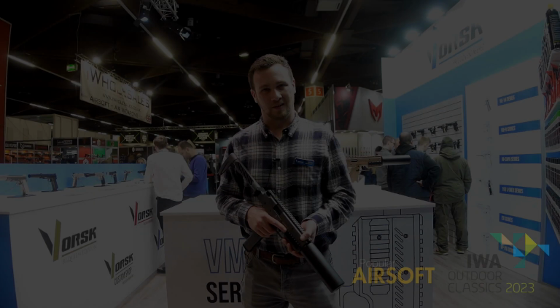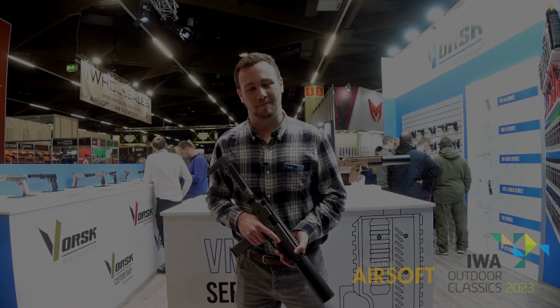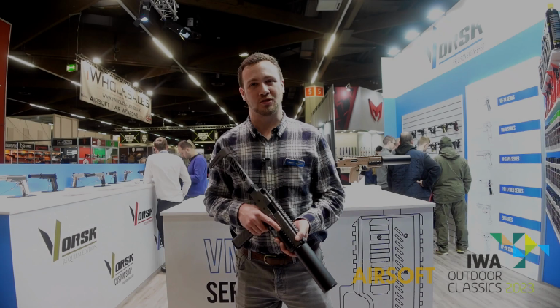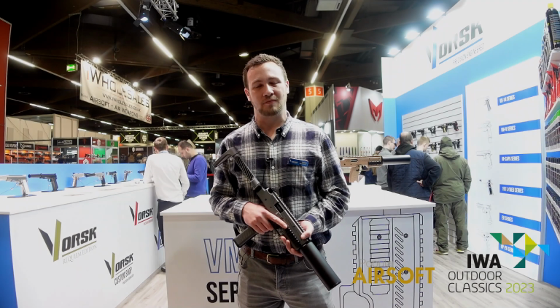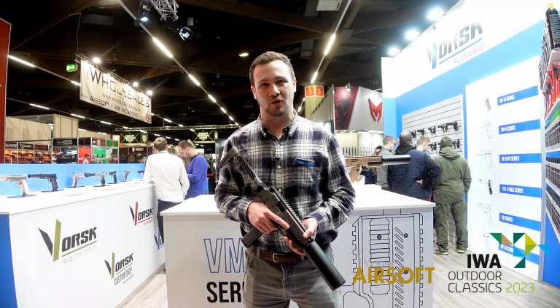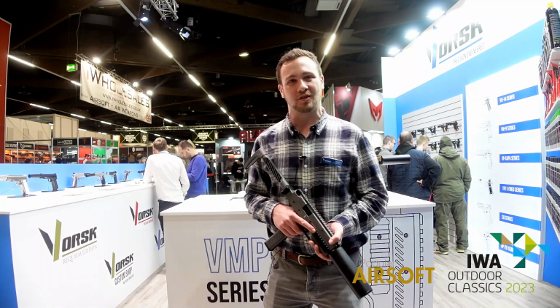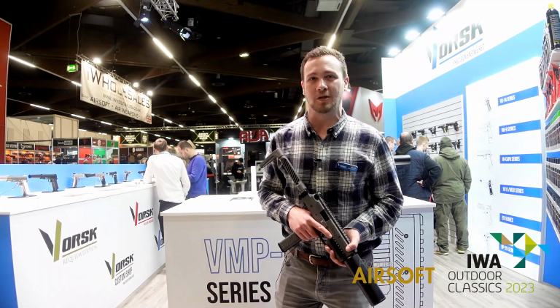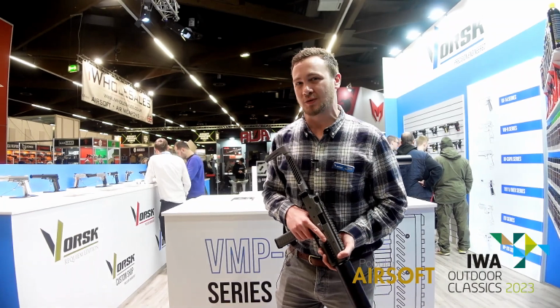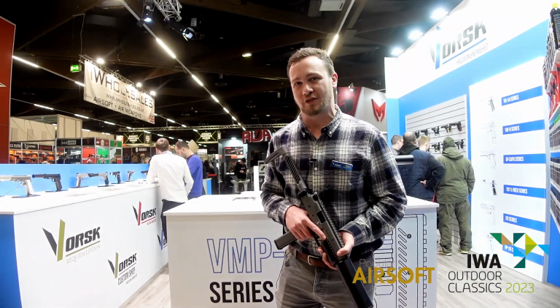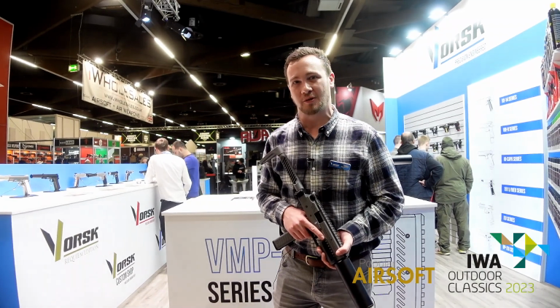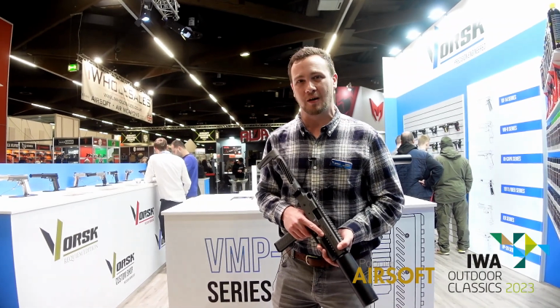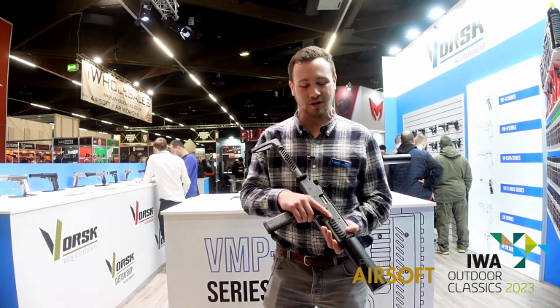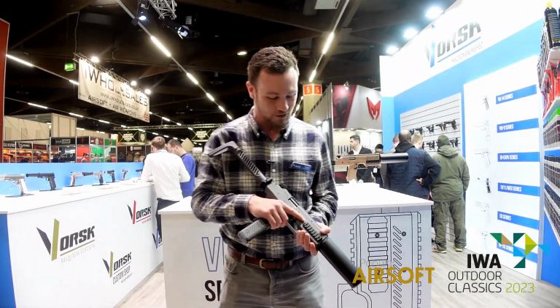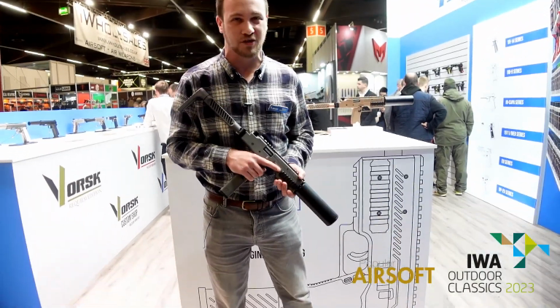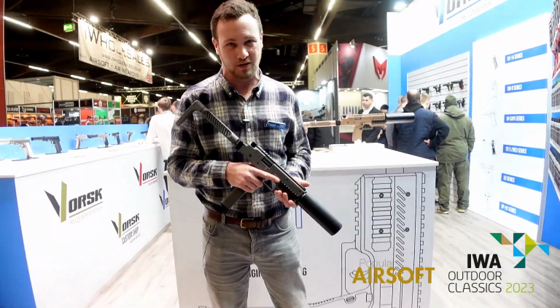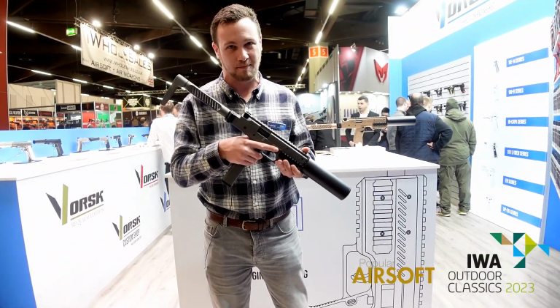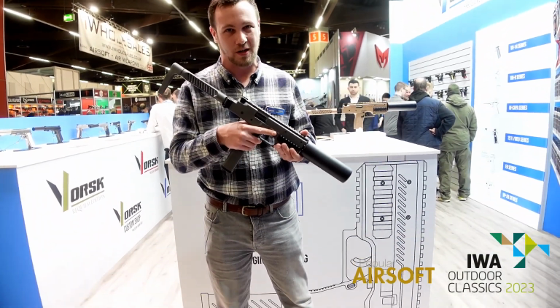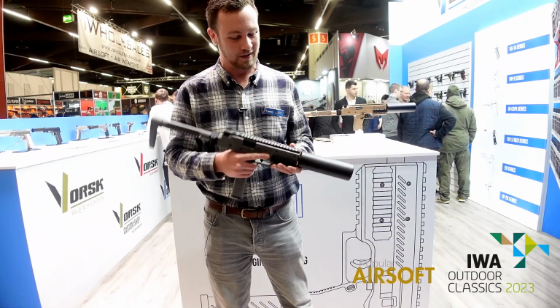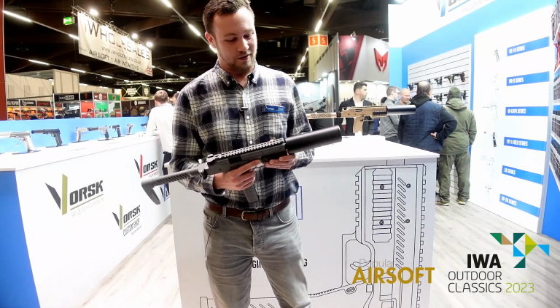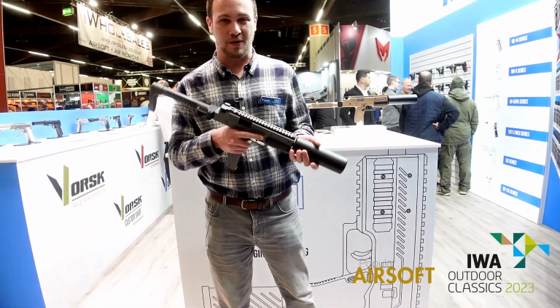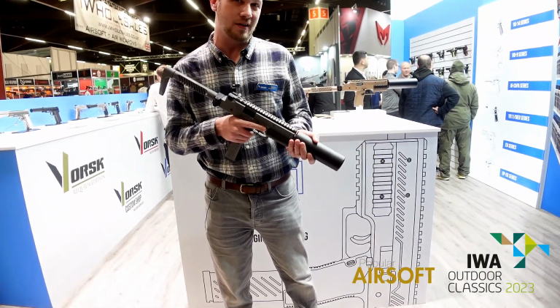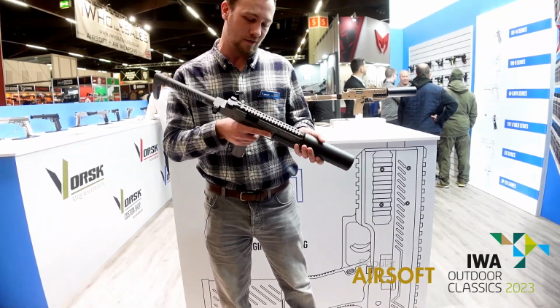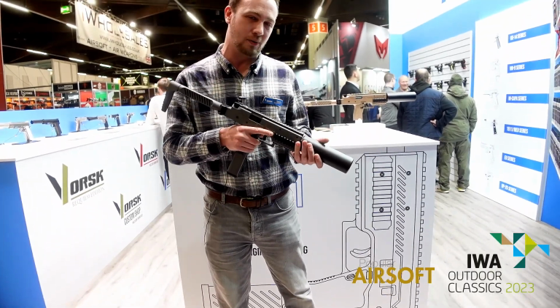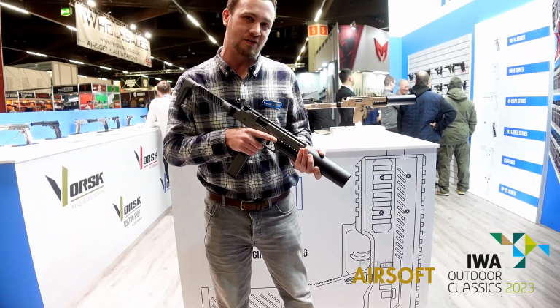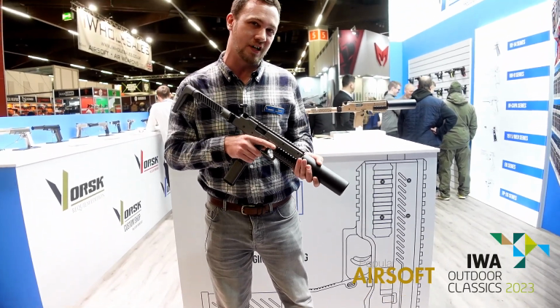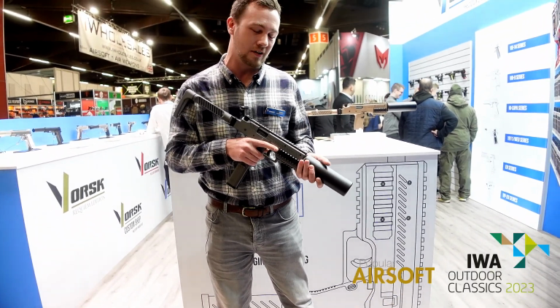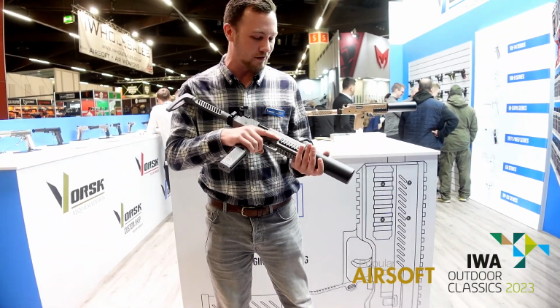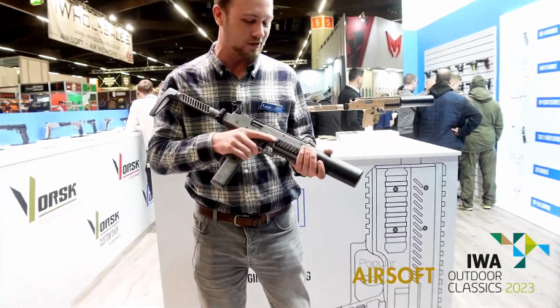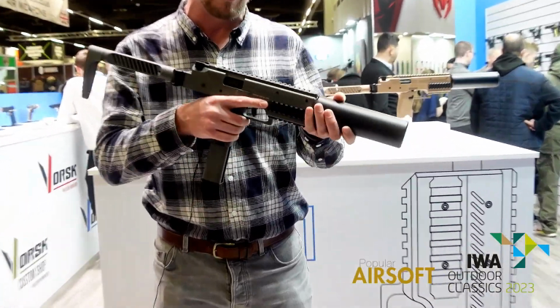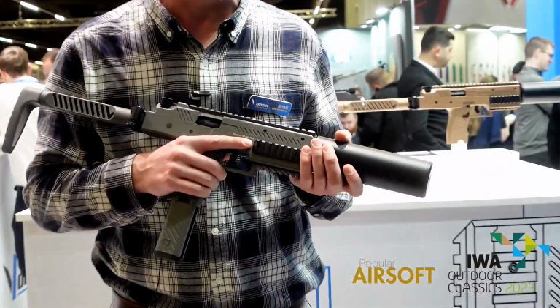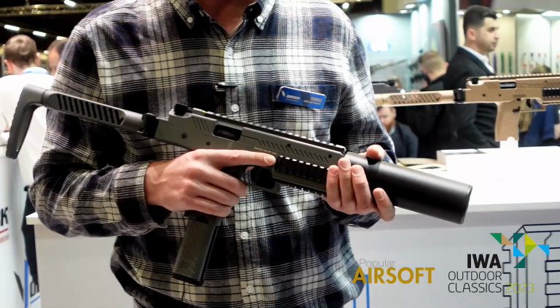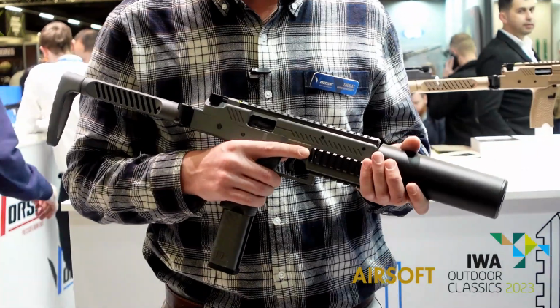Hi there, my name's Tom from Vorsk at the Iowa 2023 show, where I'm just going through our latest product, the VMP1. The VMP1 is a full polymer submachine gun, our very first, and we're very excited to launch it onto the market.